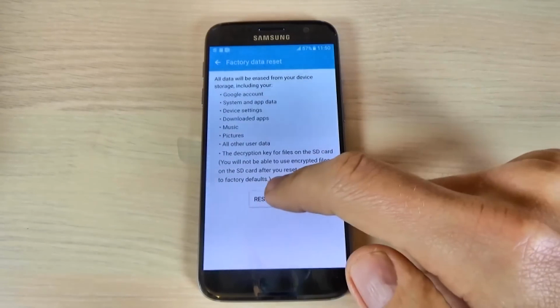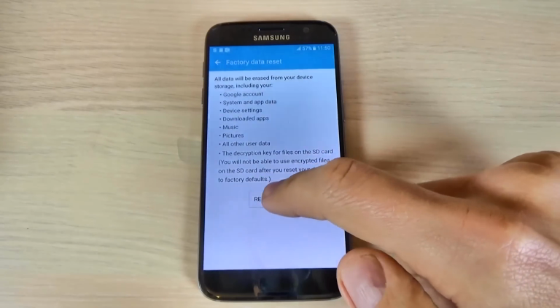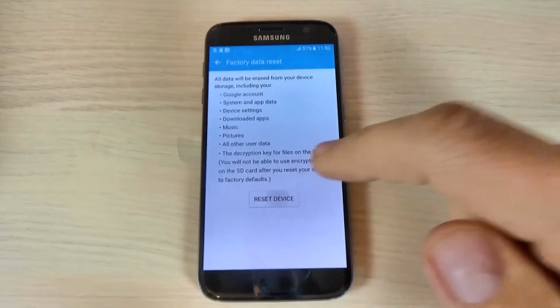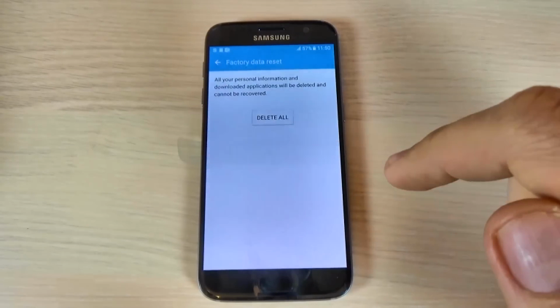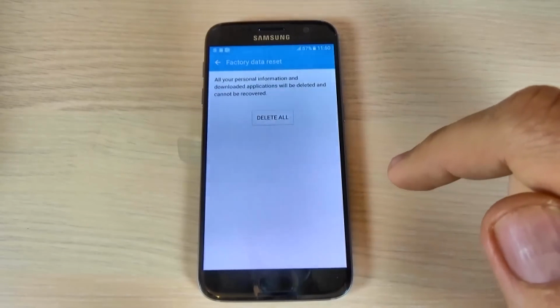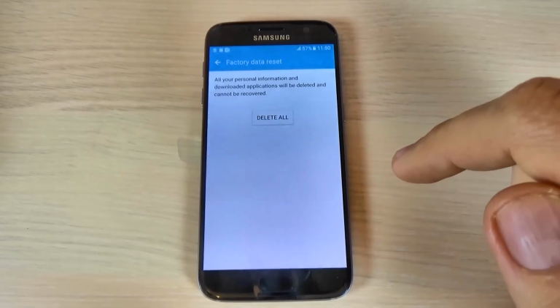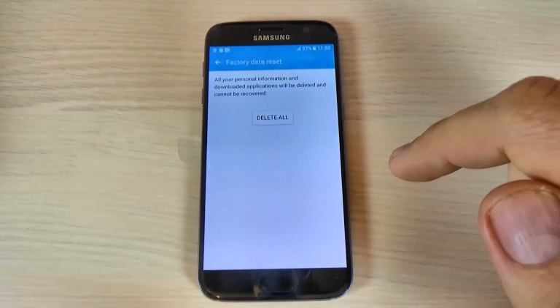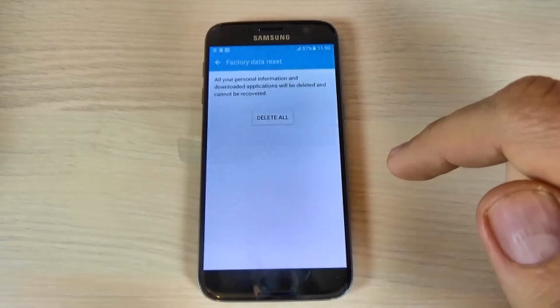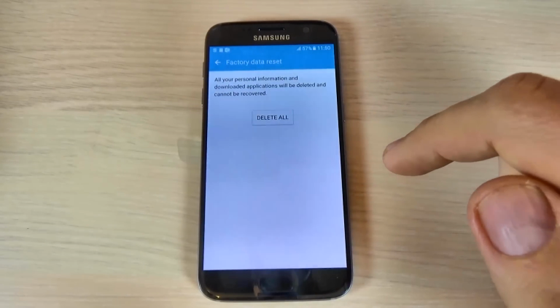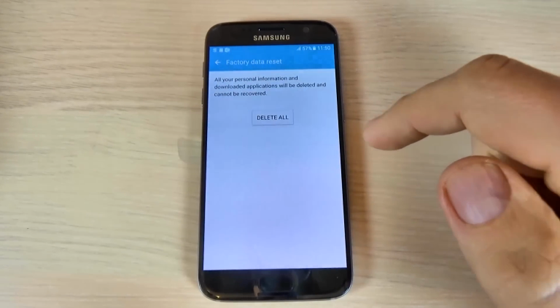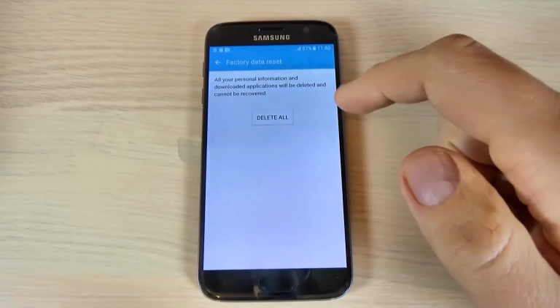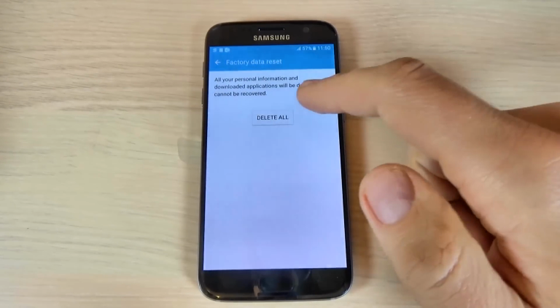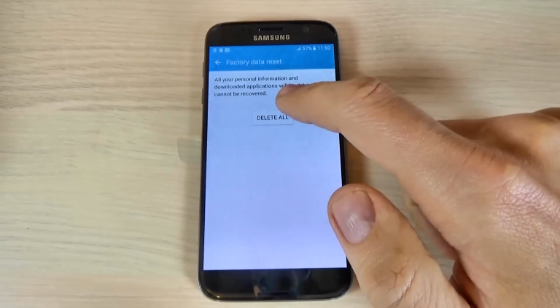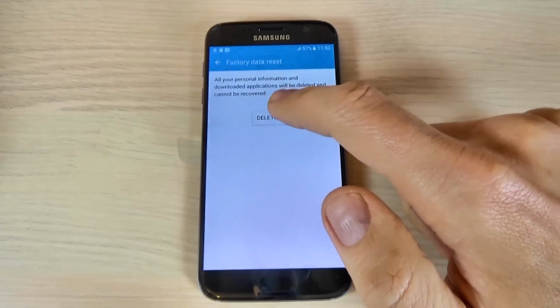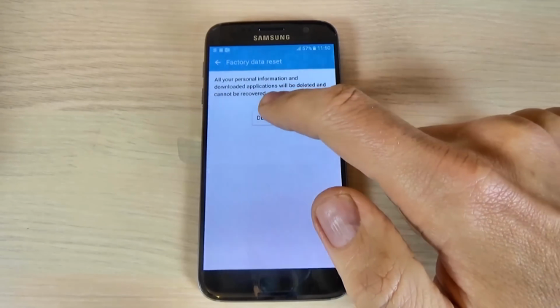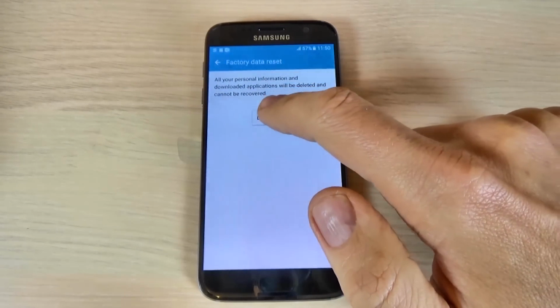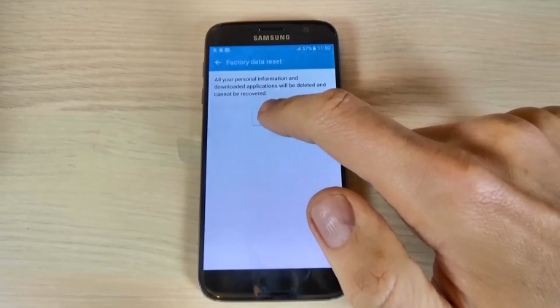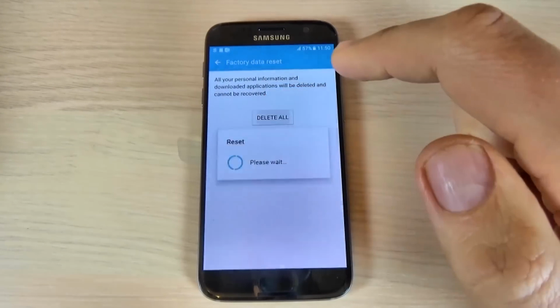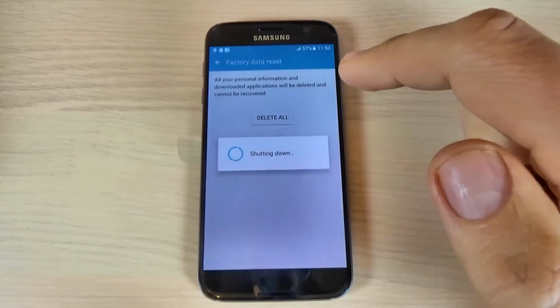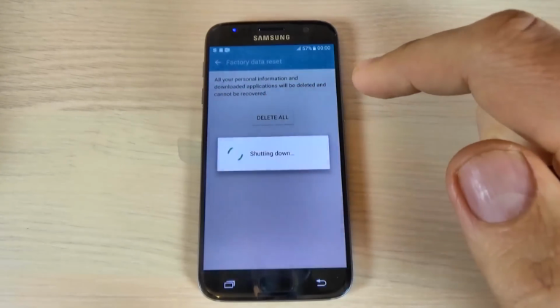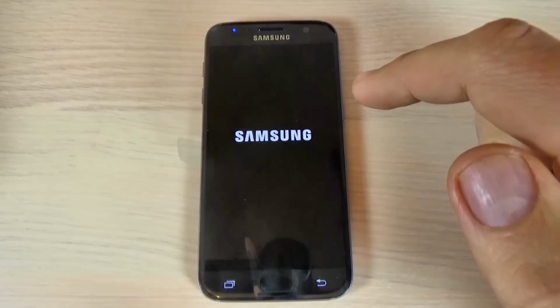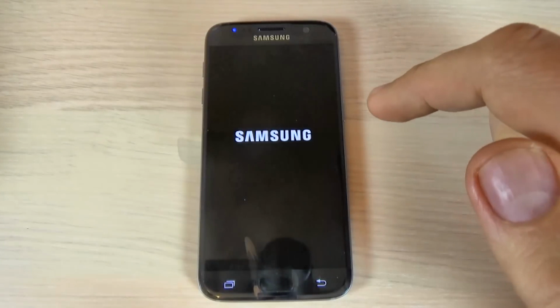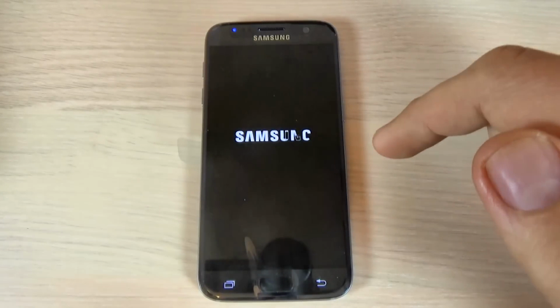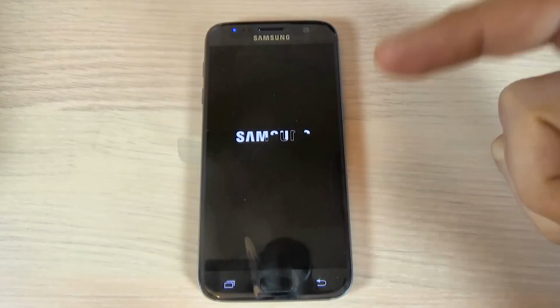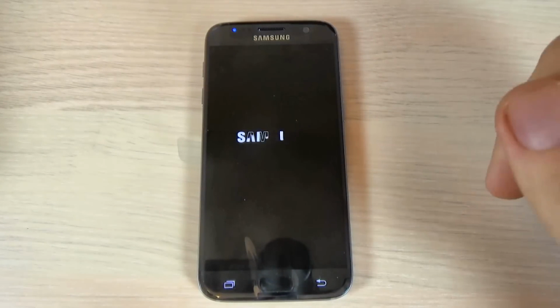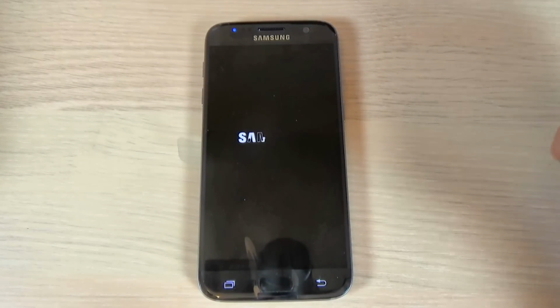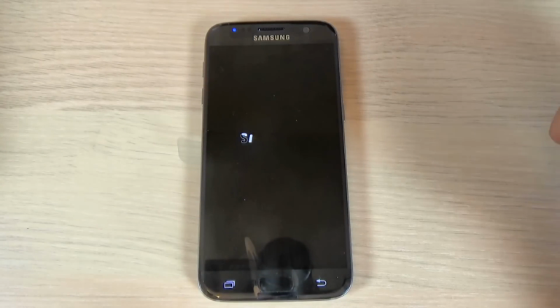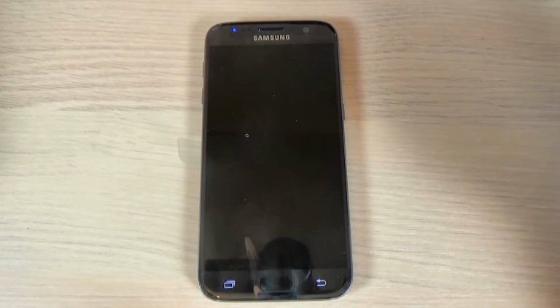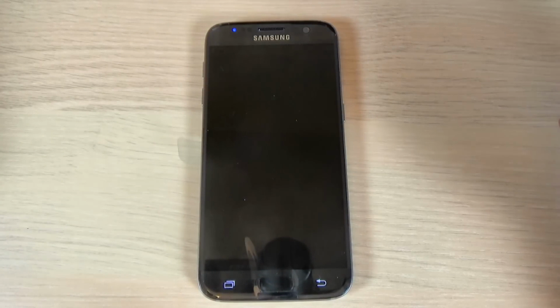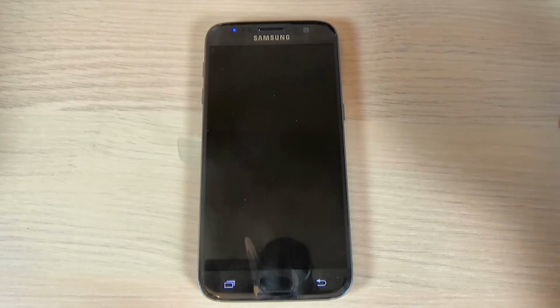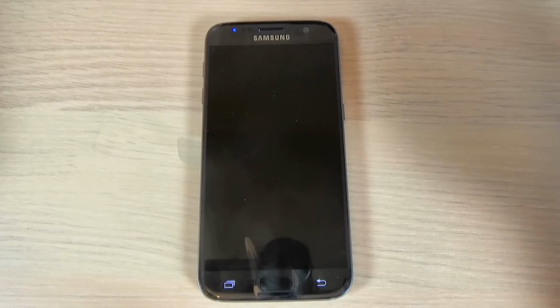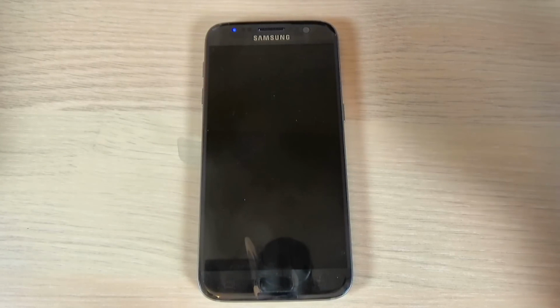Now hit reset device, then hit delete all, and wait until your phone restarts.